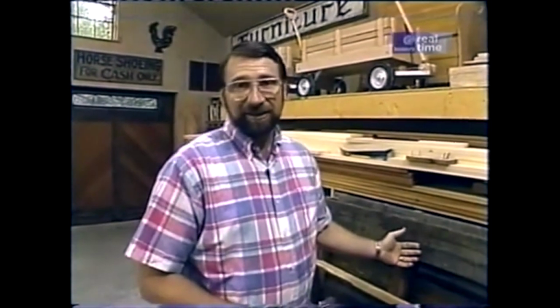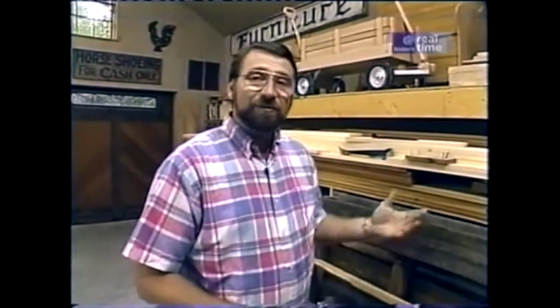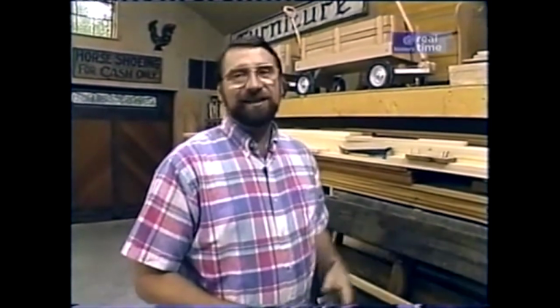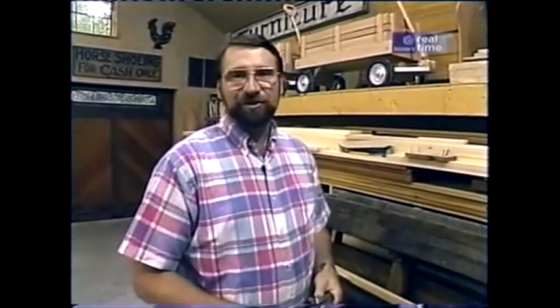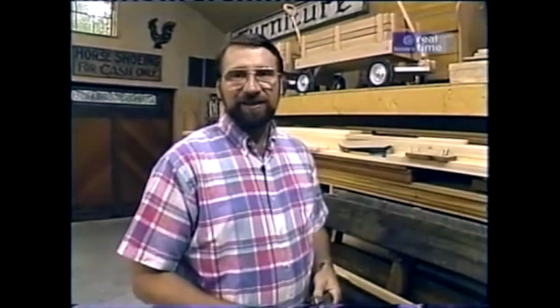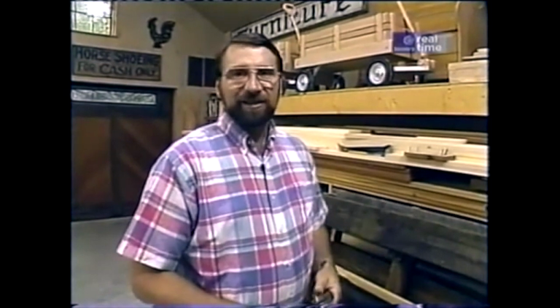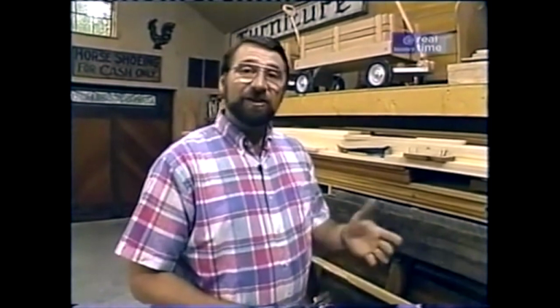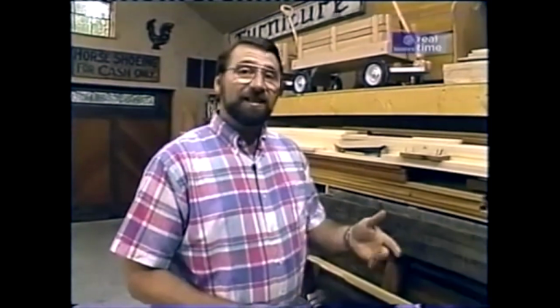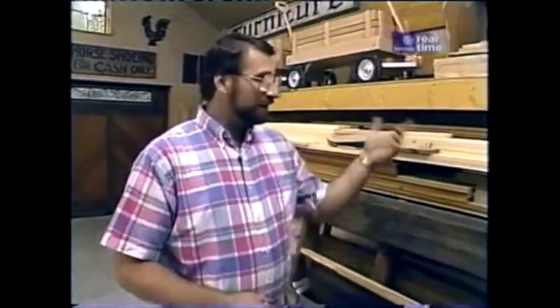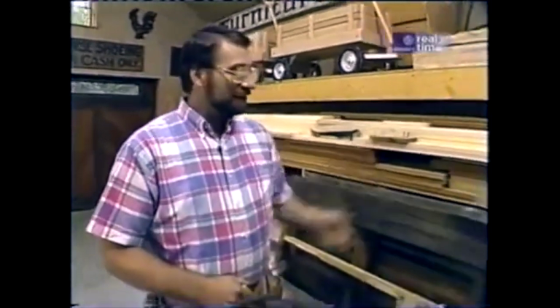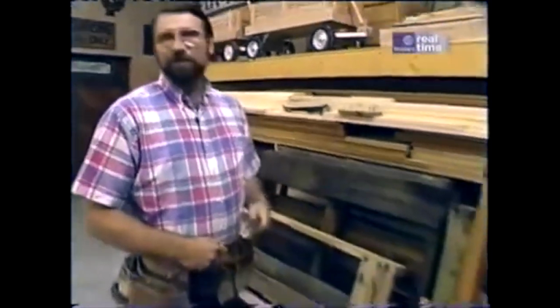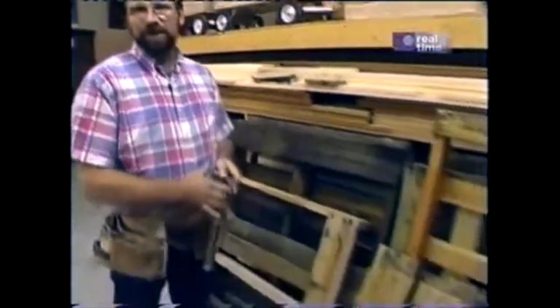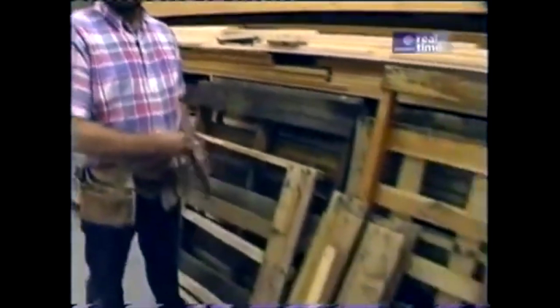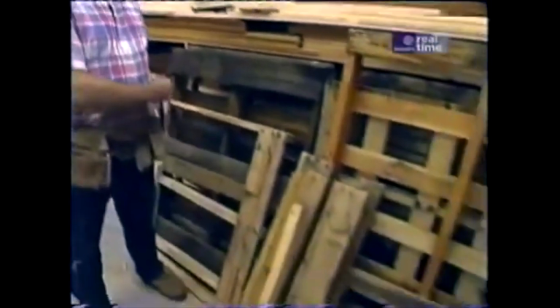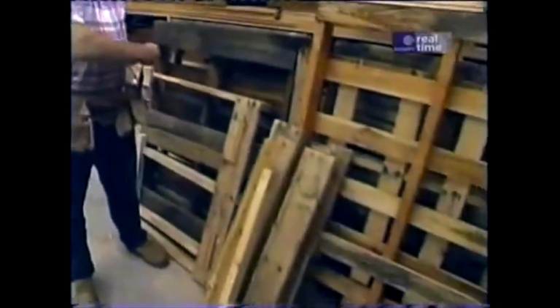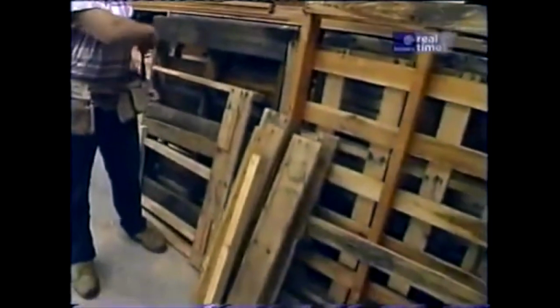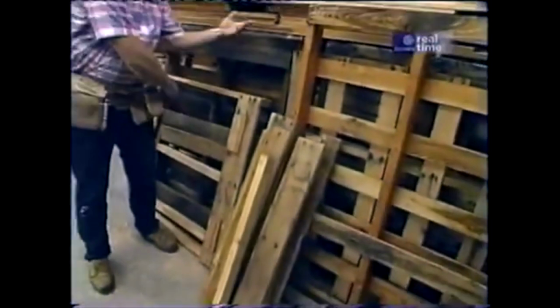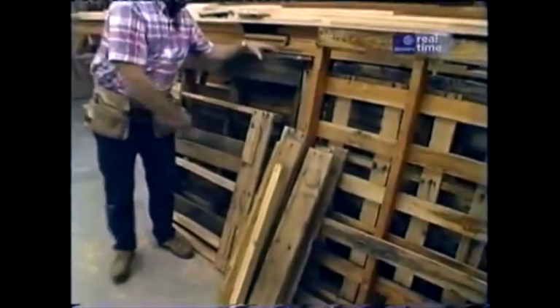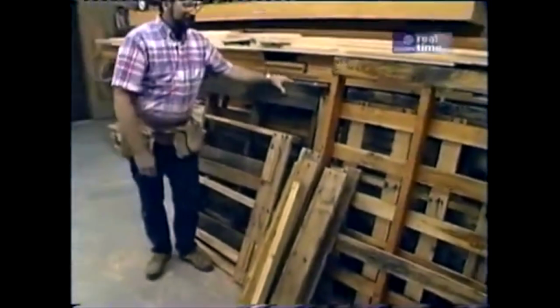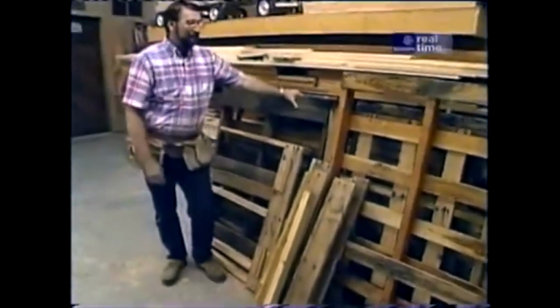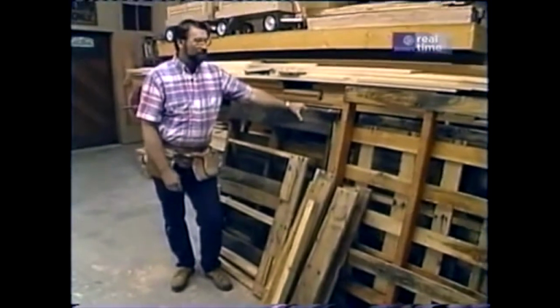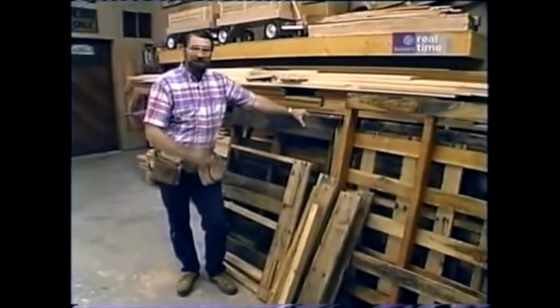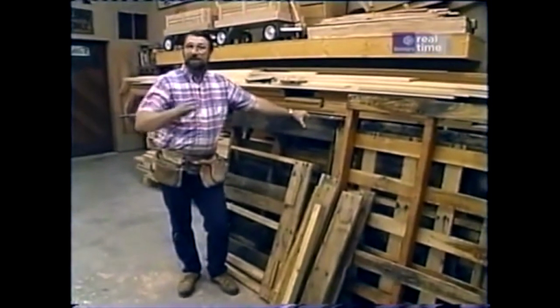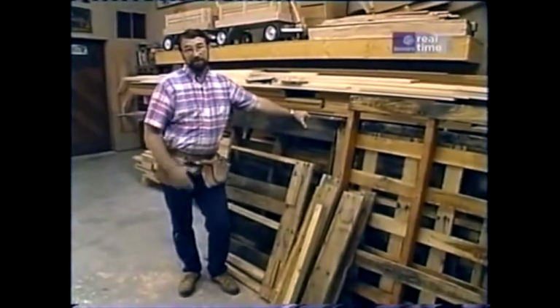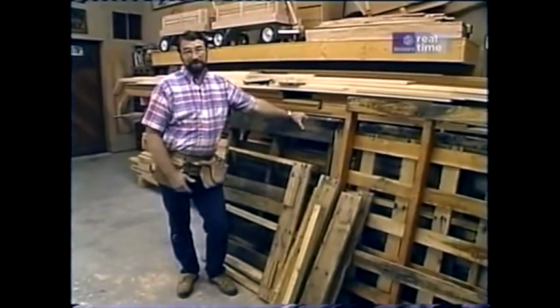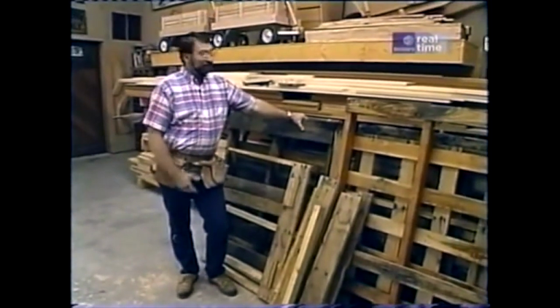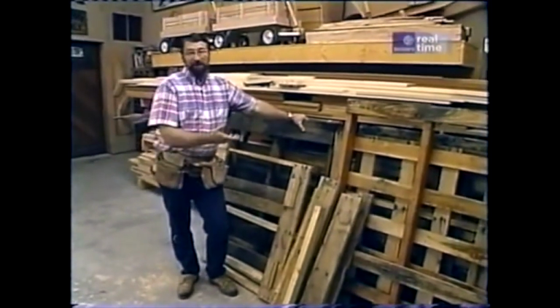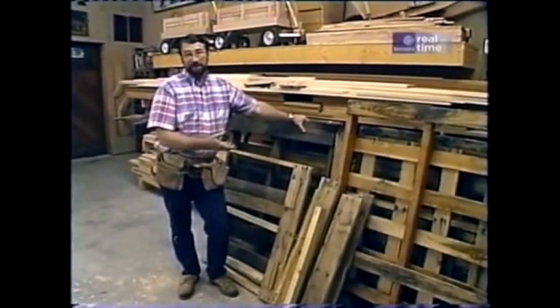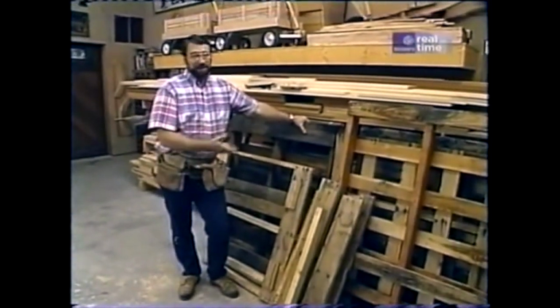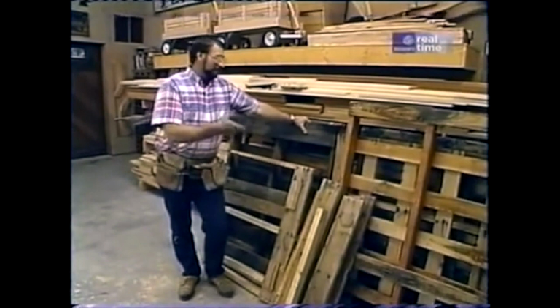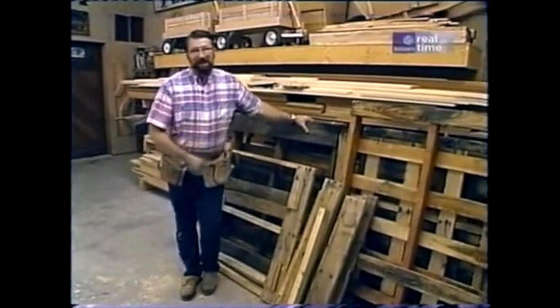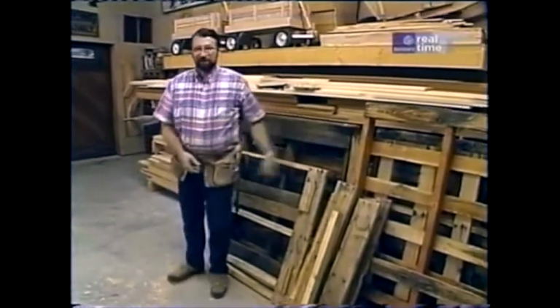So why not give it a try? The first thing I did was head down to the local warehouse where all these pallets are stacked up out back and they just want to get rid of them. So they'll give them away. Brought them back to the shop.